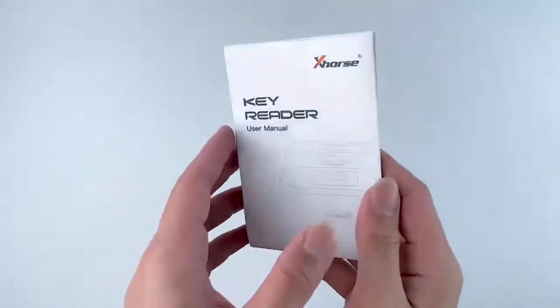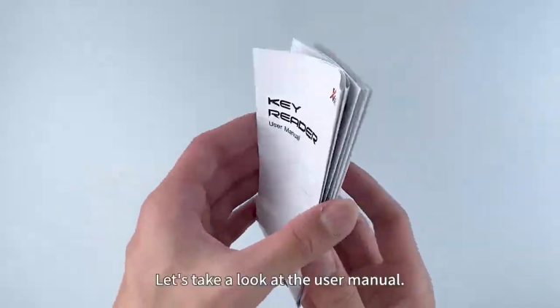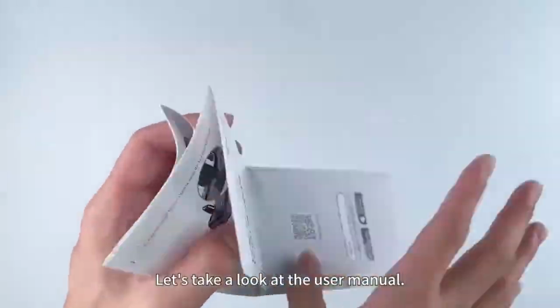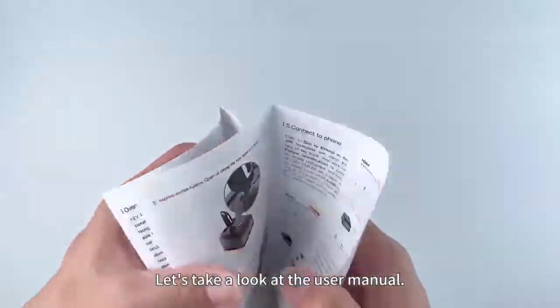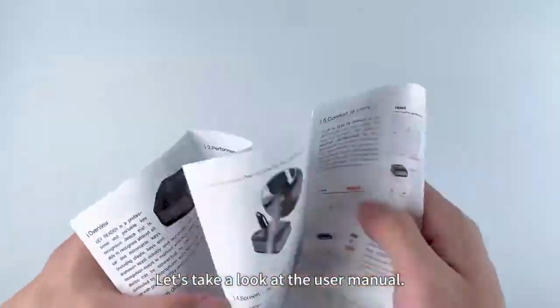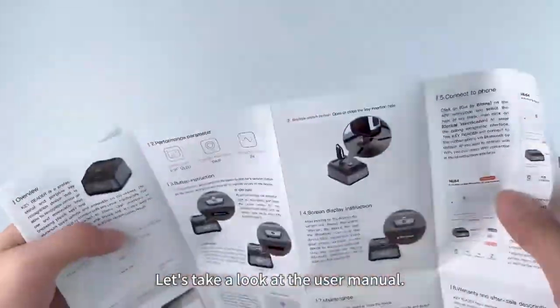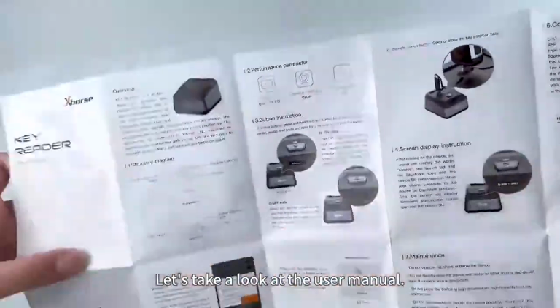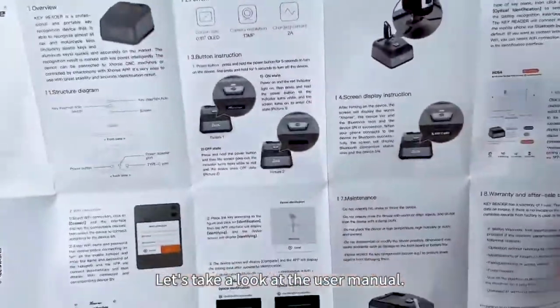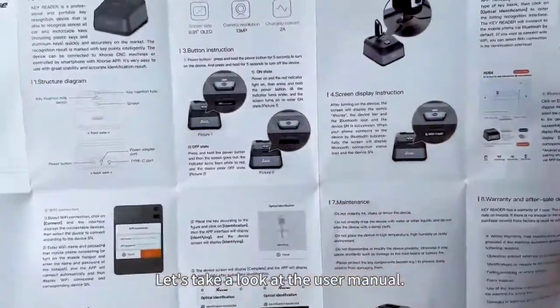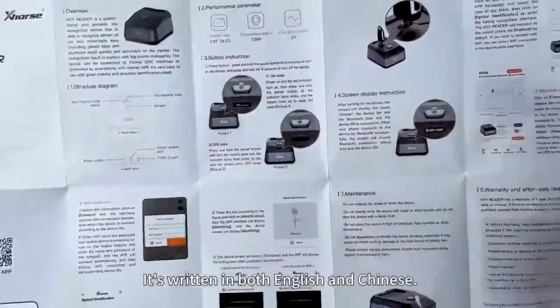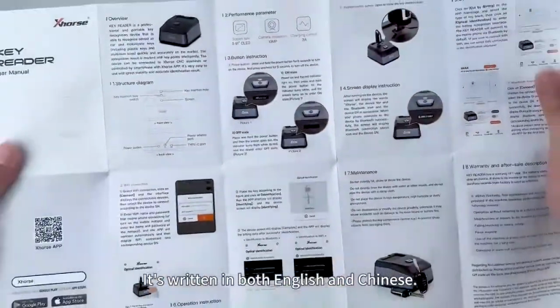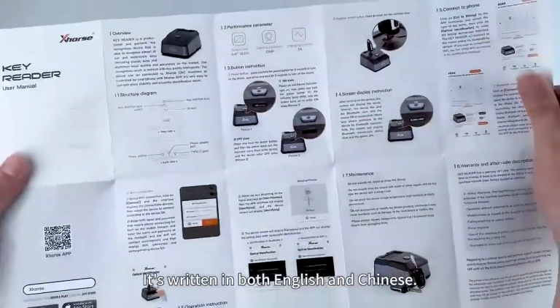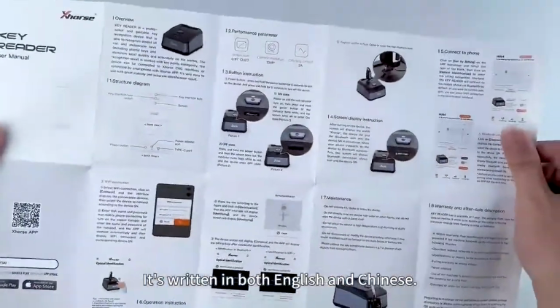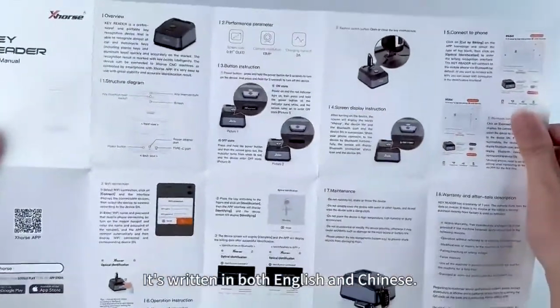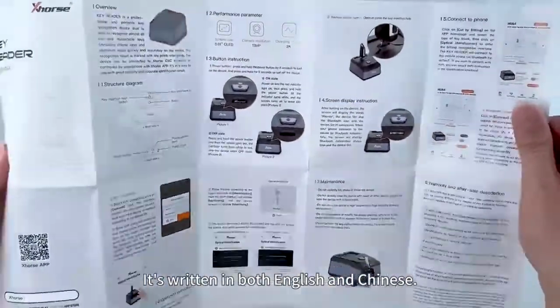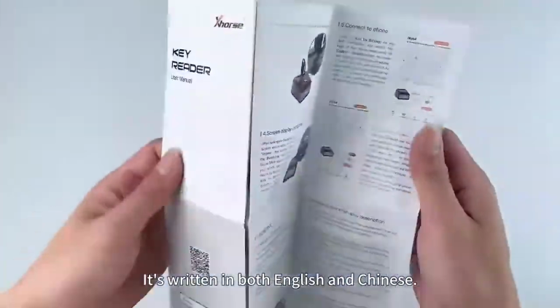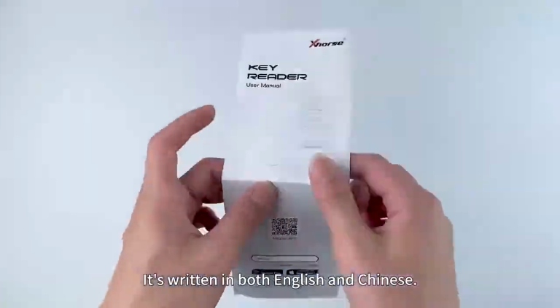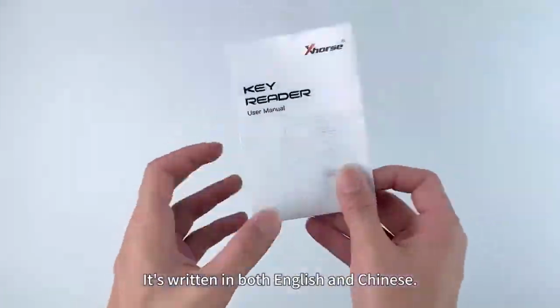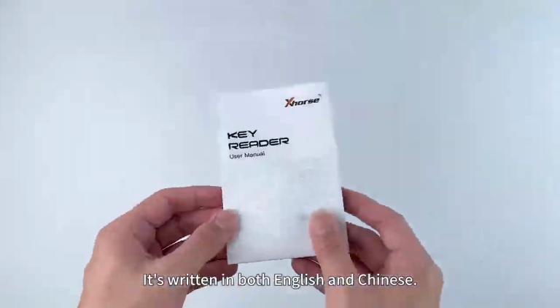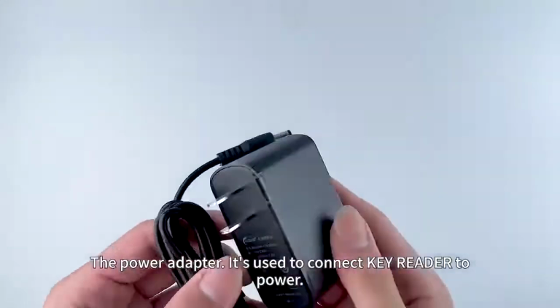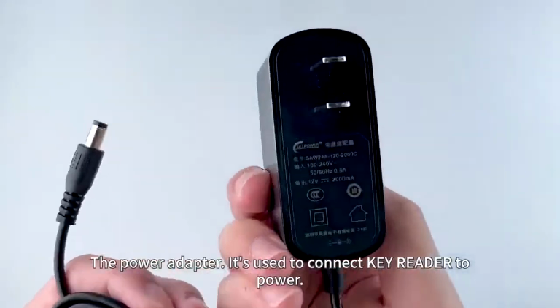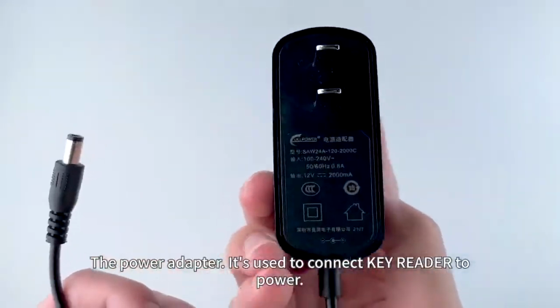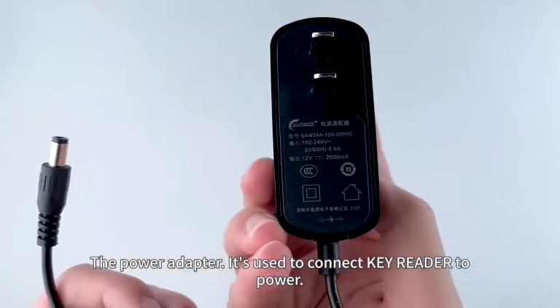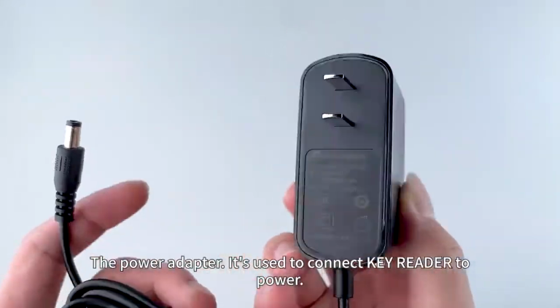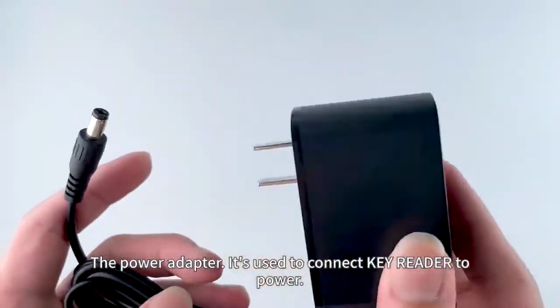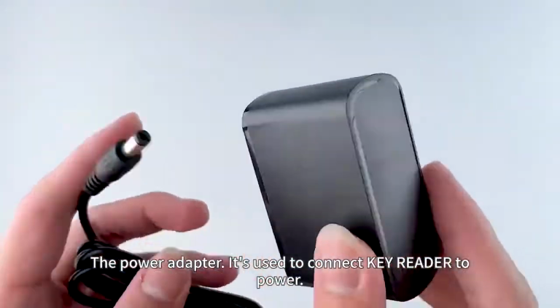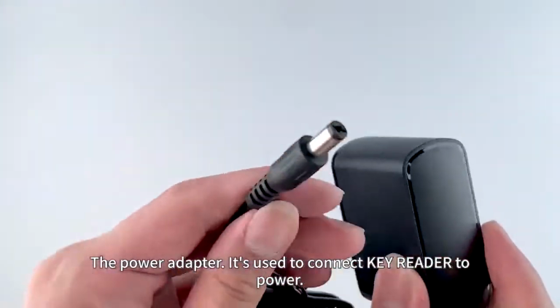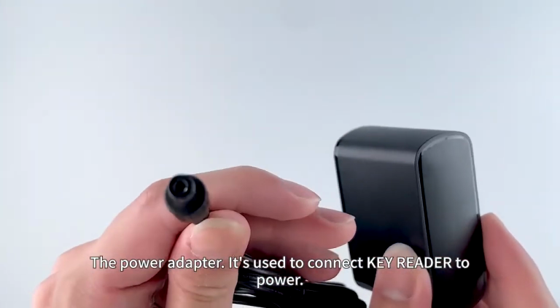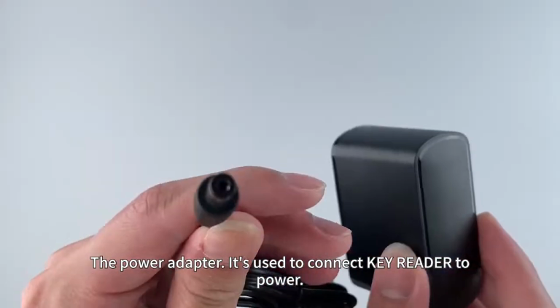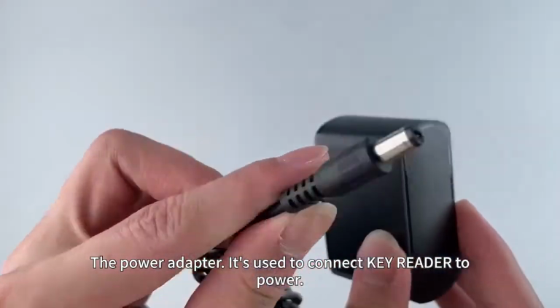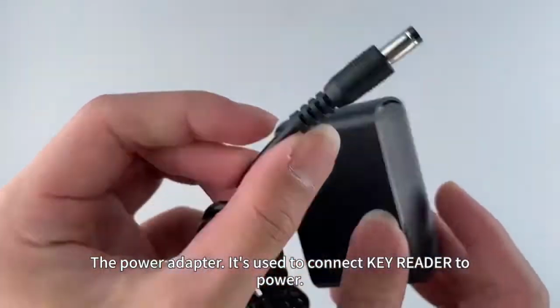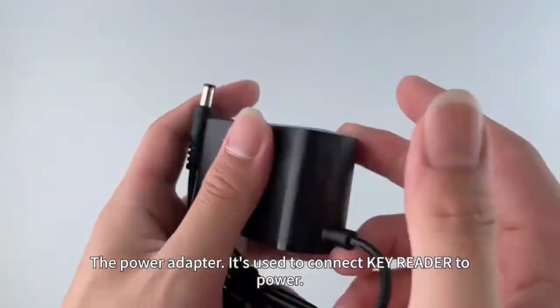Now let's take a look at the user manual. It's written in both English and Chinese. The power adapter is used to connect the KeyReader to power.